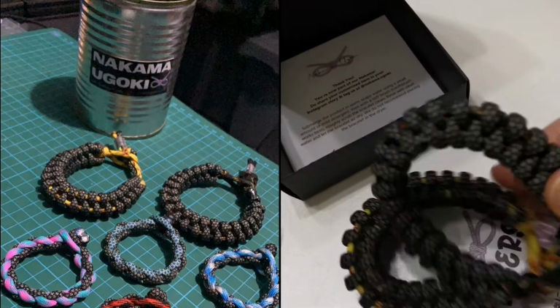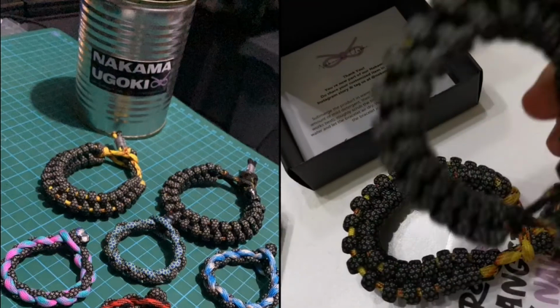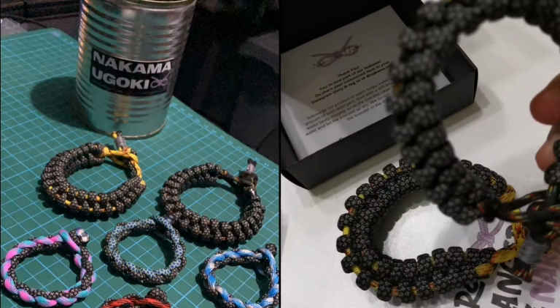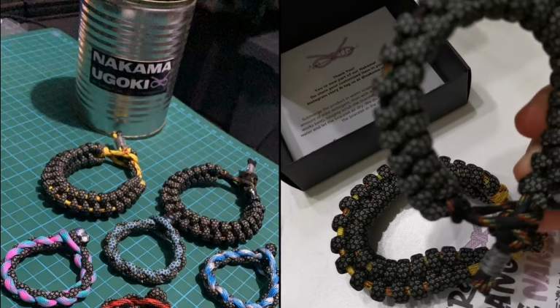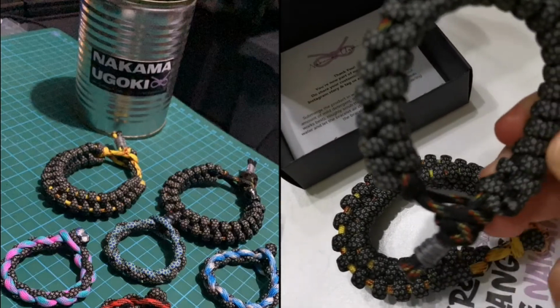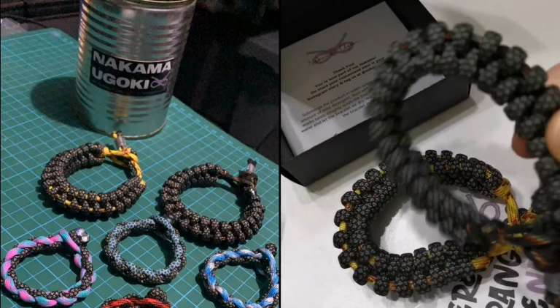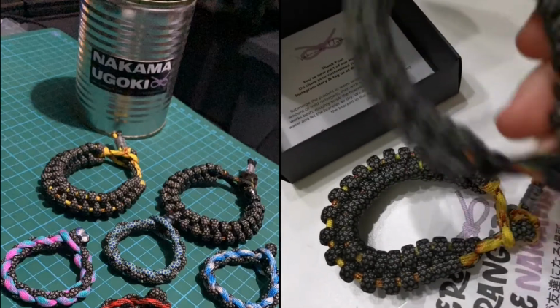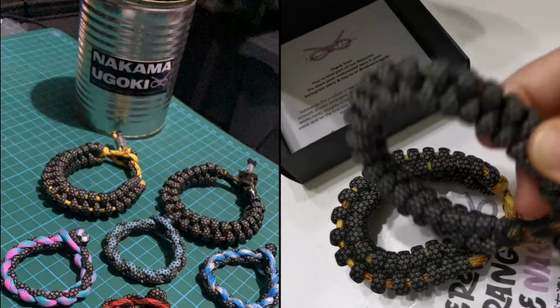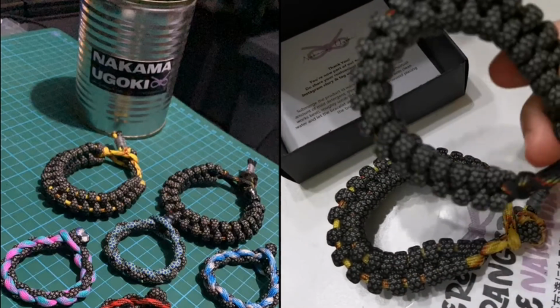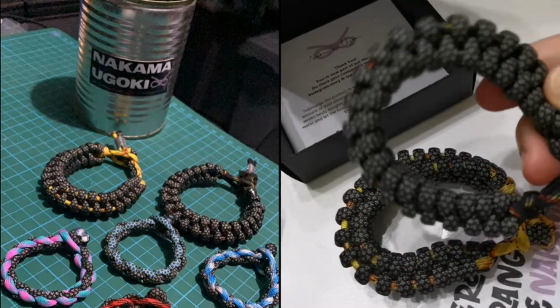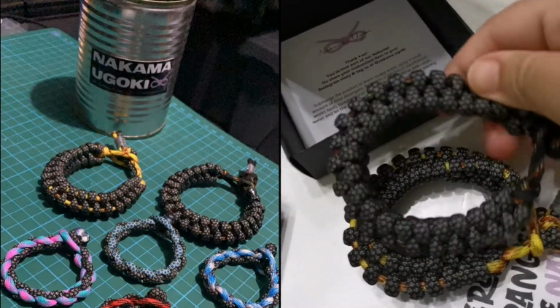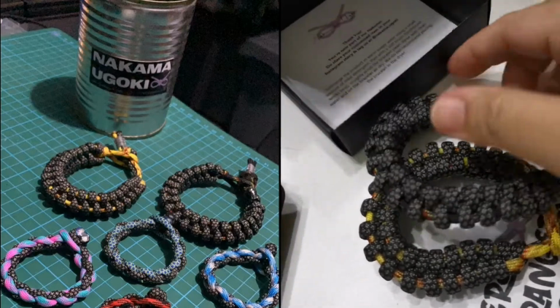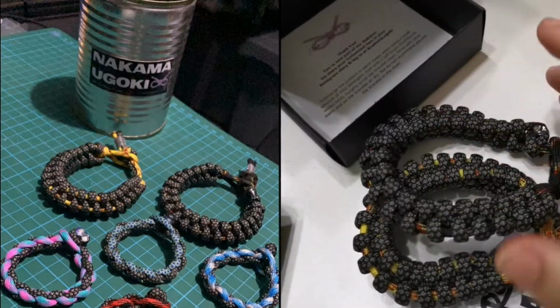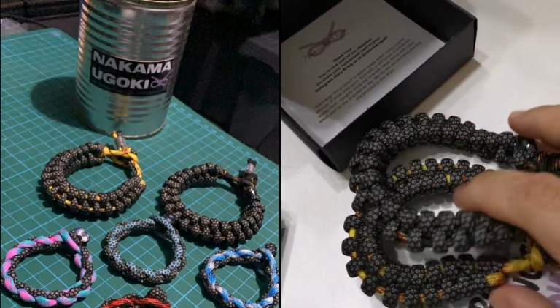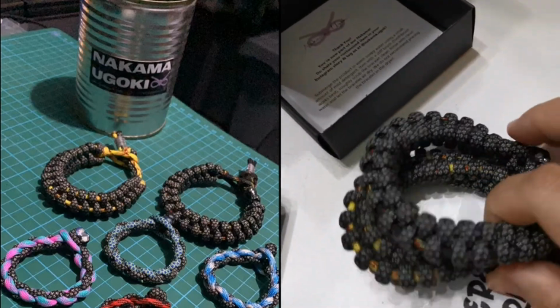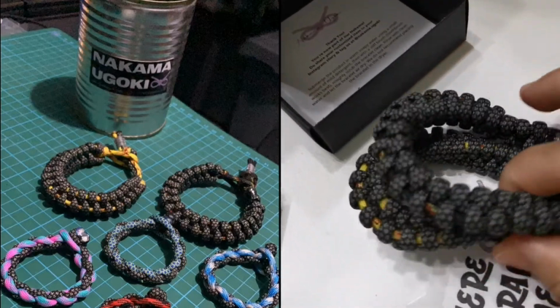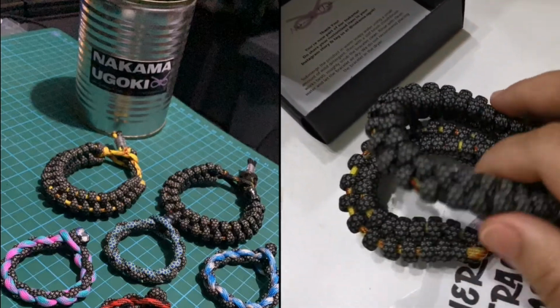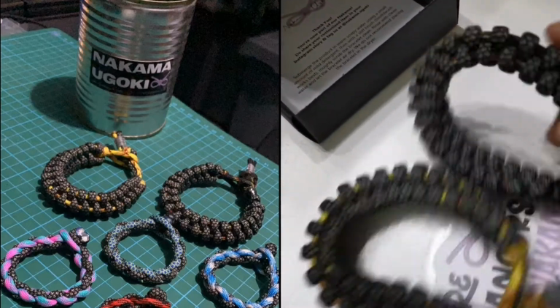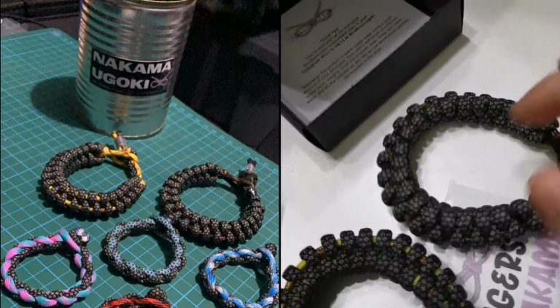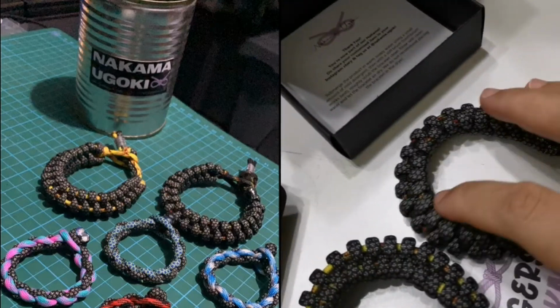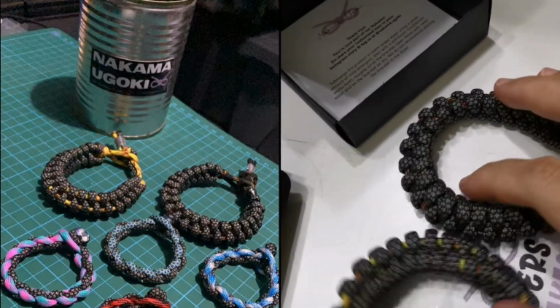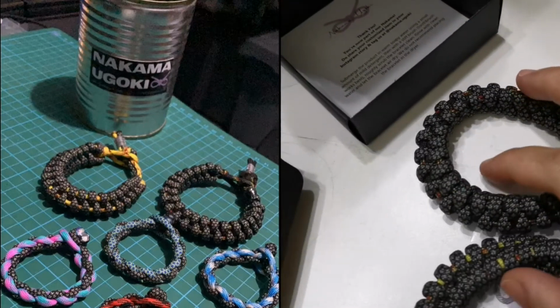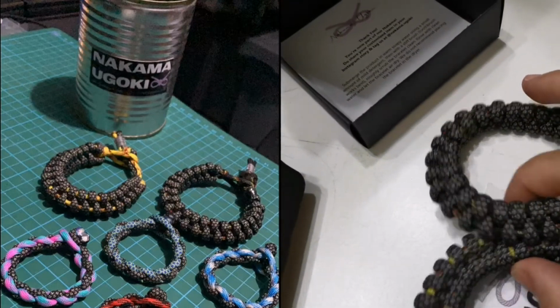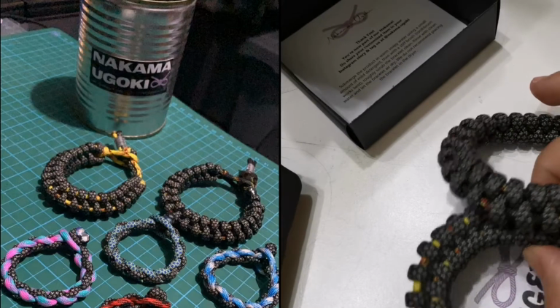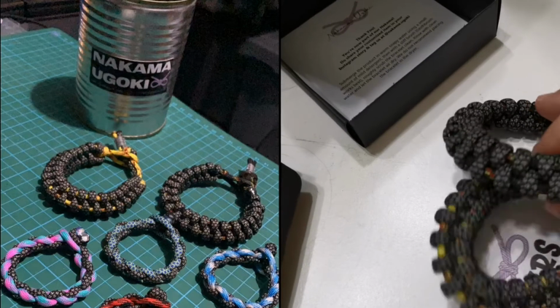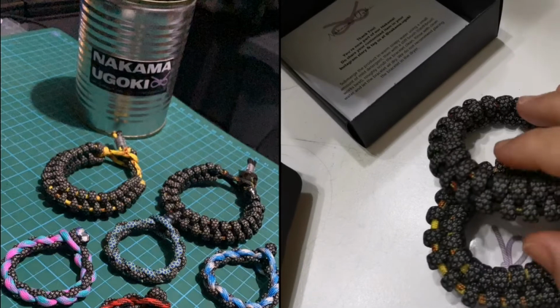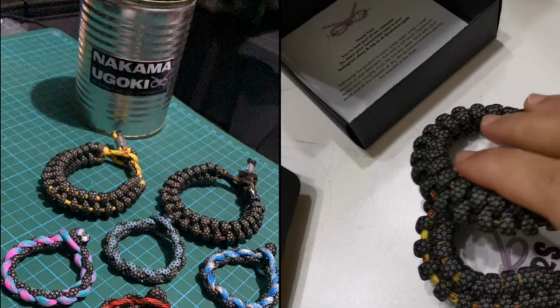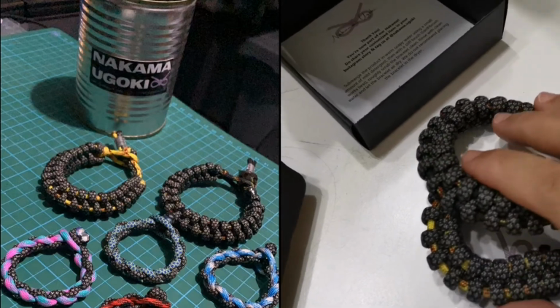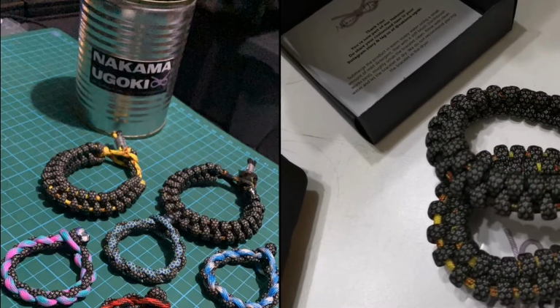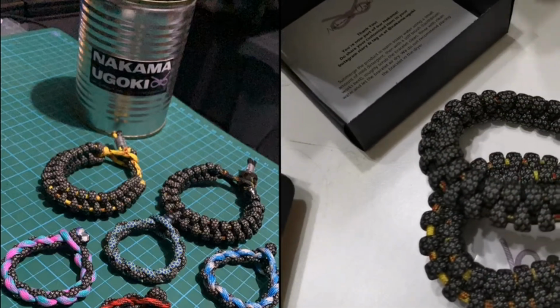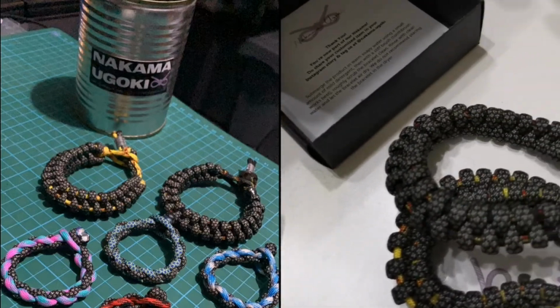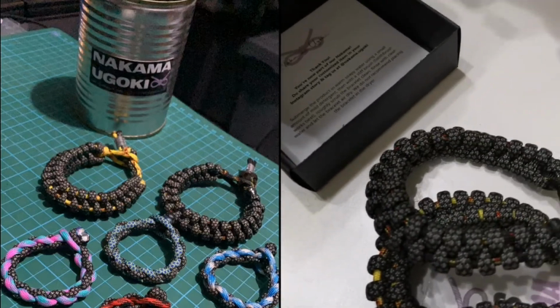You guys can get a family bracelet like ours. They also have kitchen items, bags, and masks.